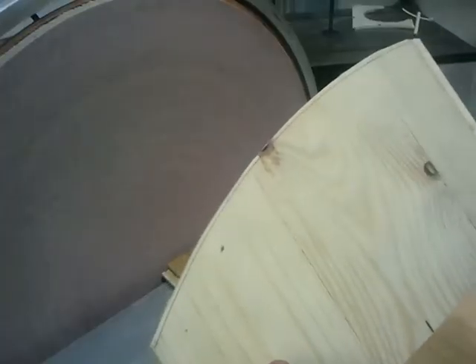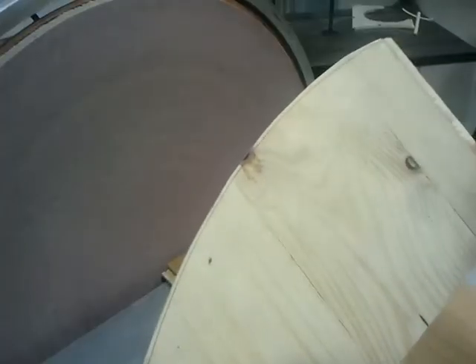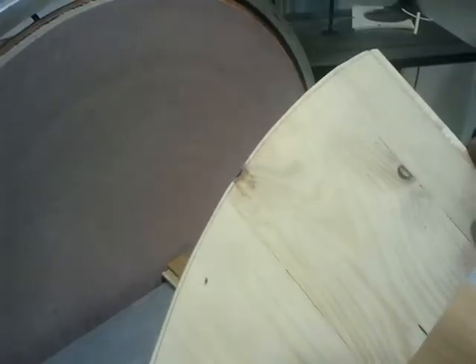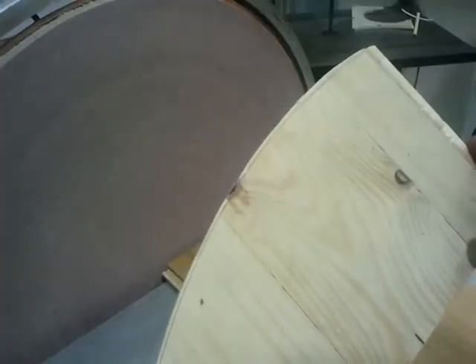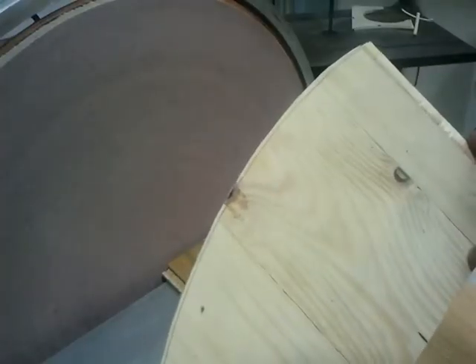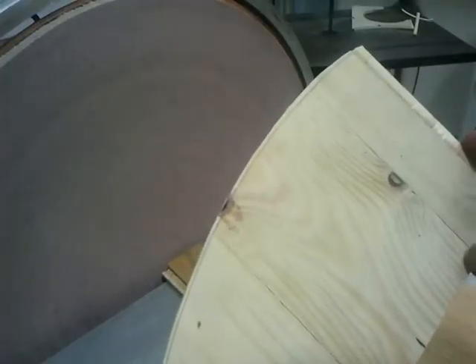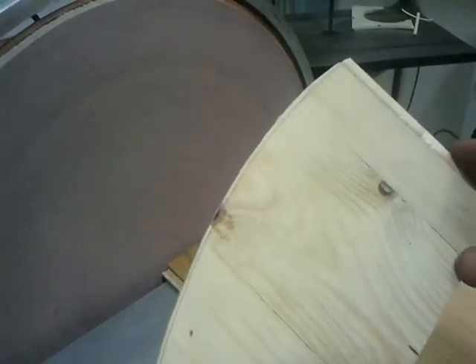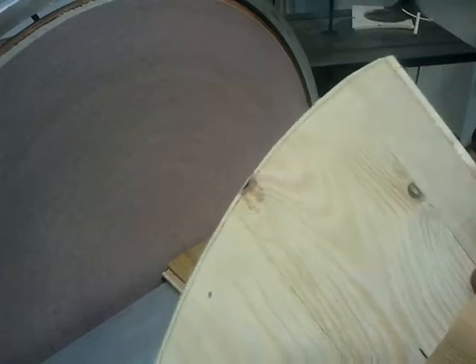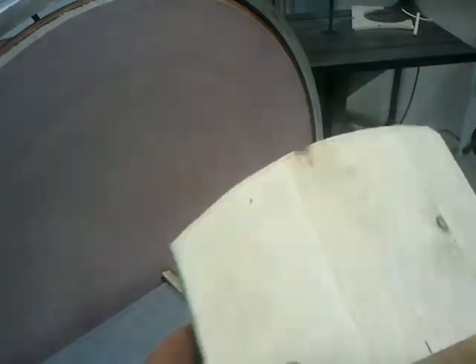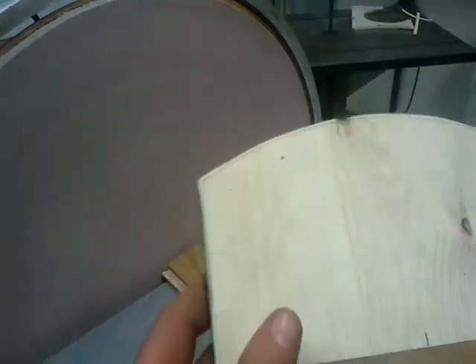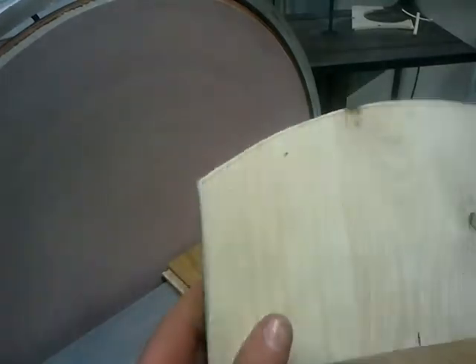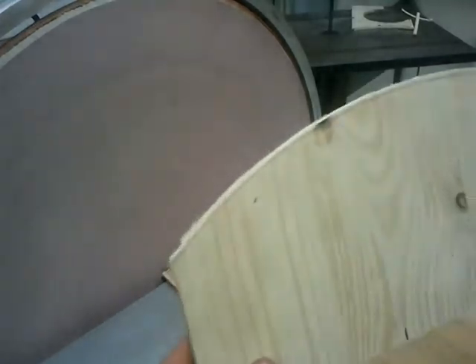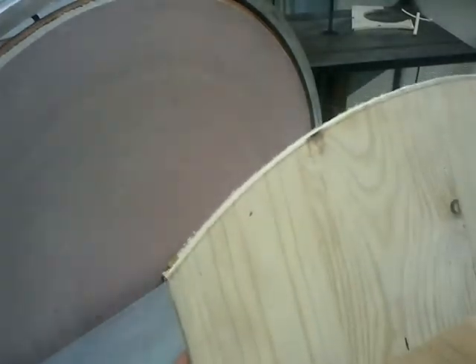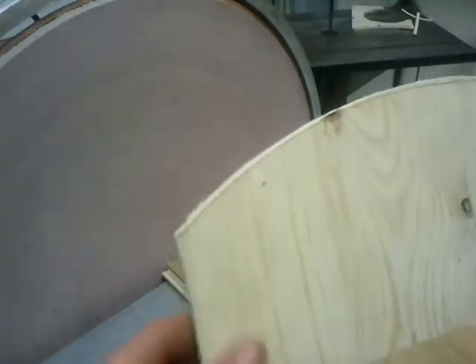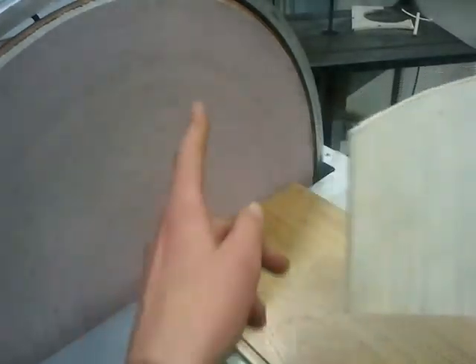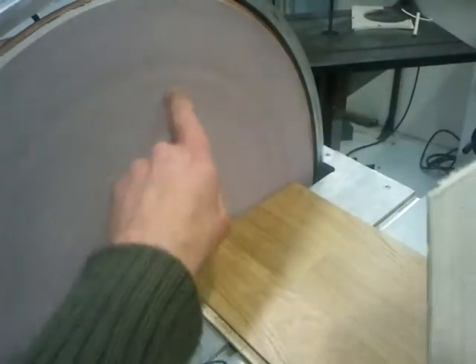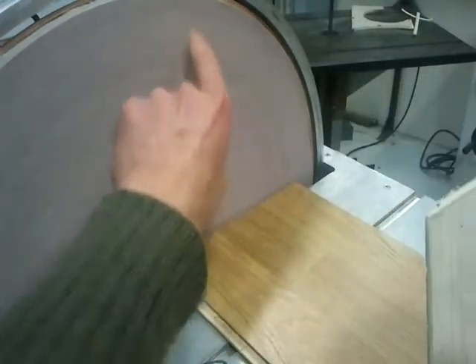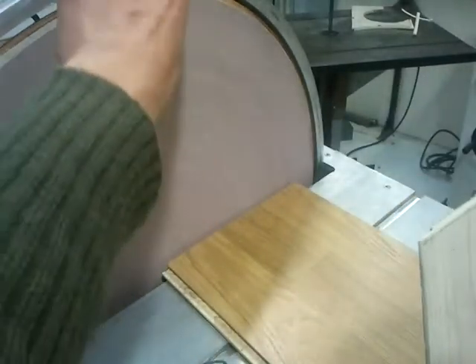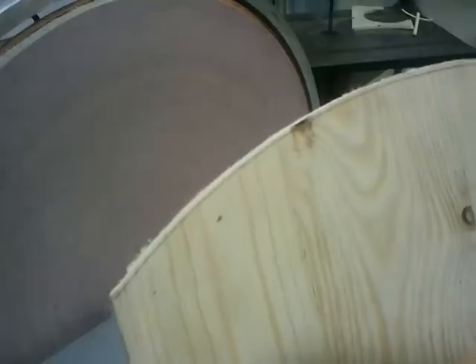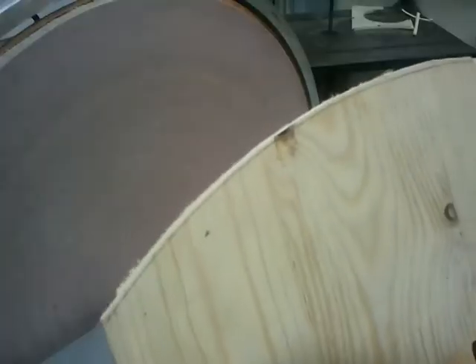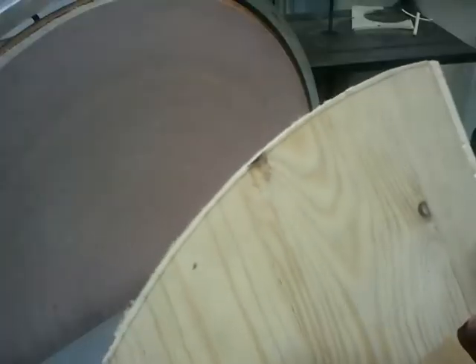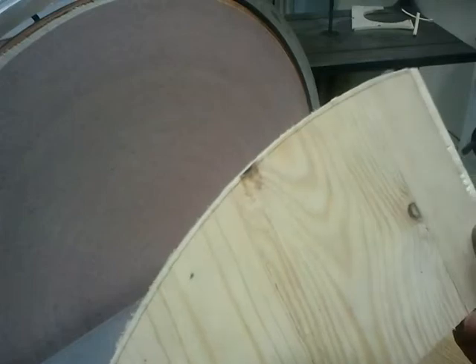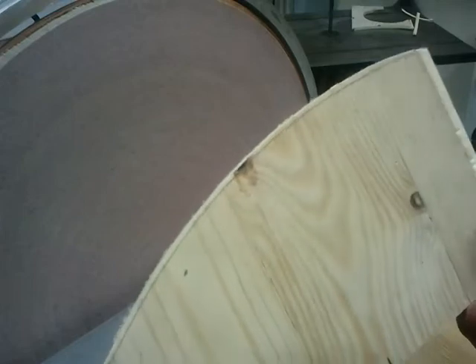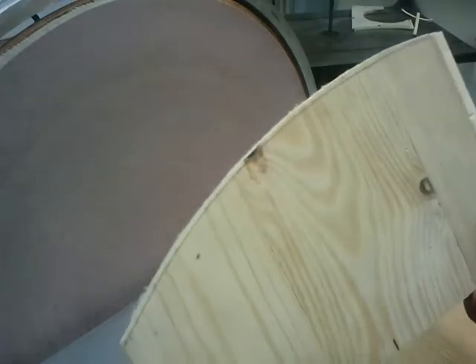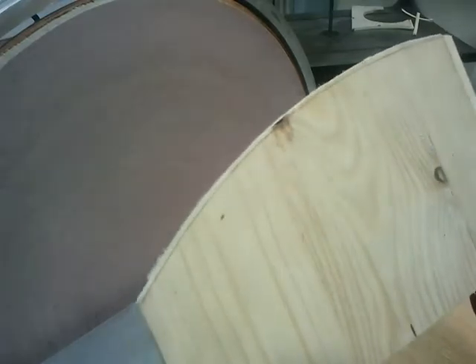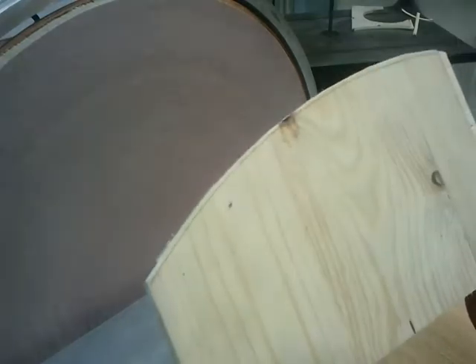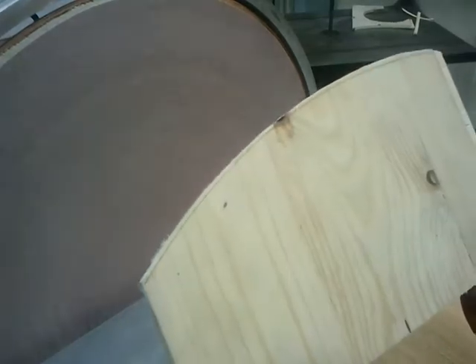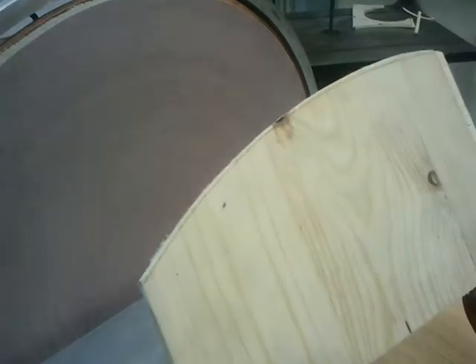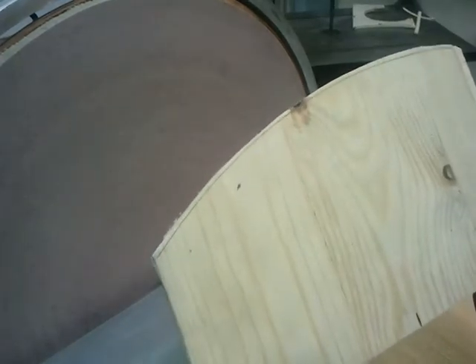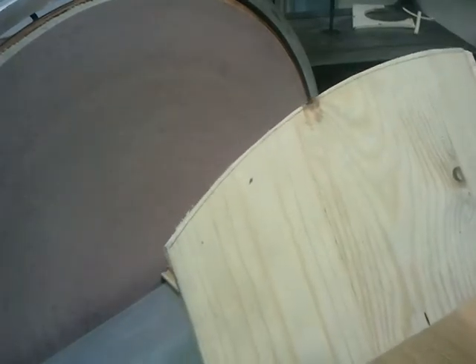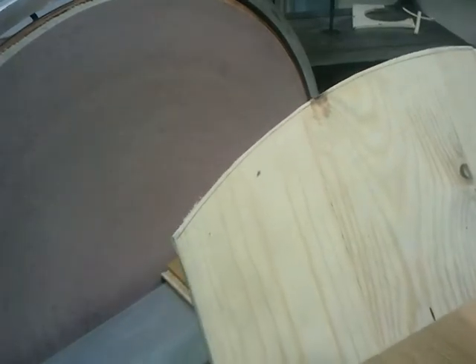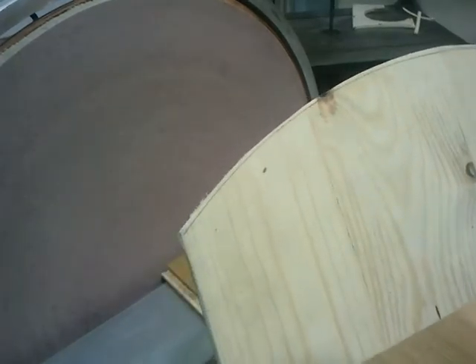I've got this bit here that's going to be for the back. I've just cut it on the bandsaw and now I'm just going to bring it down to that line.